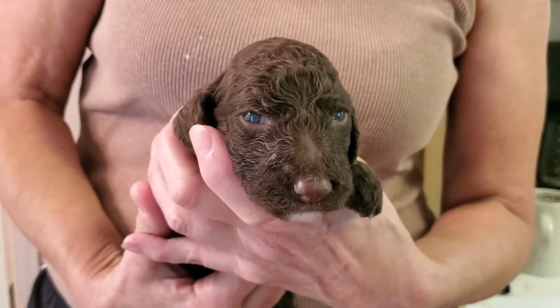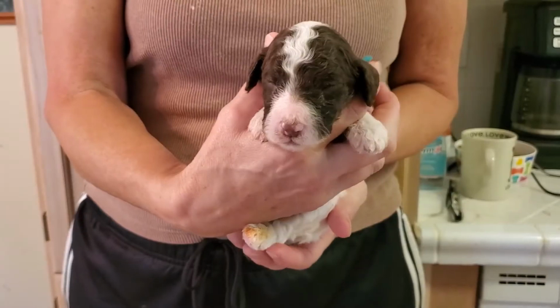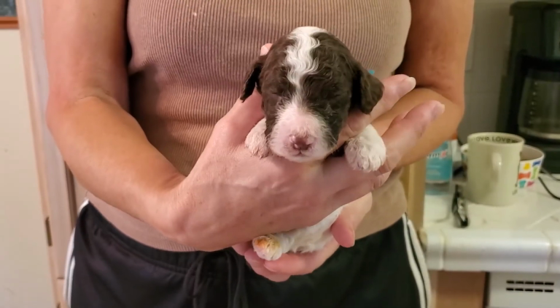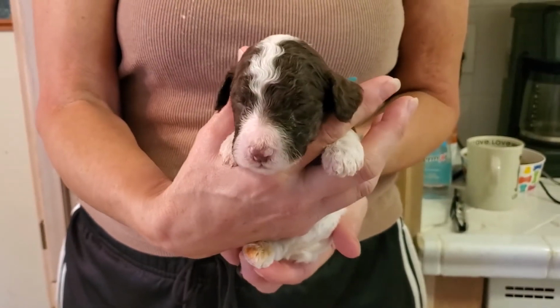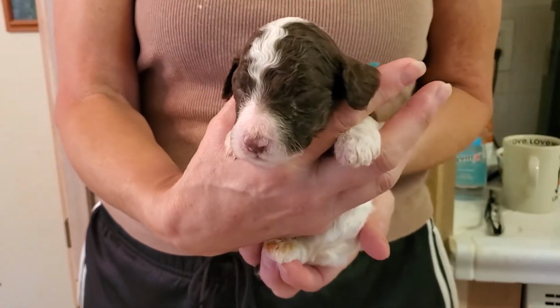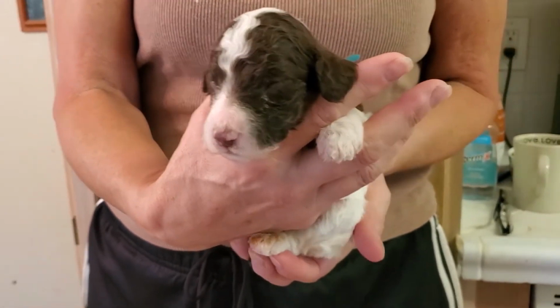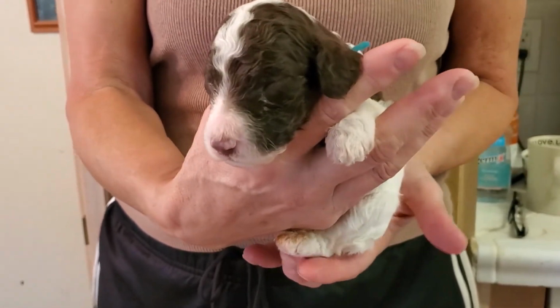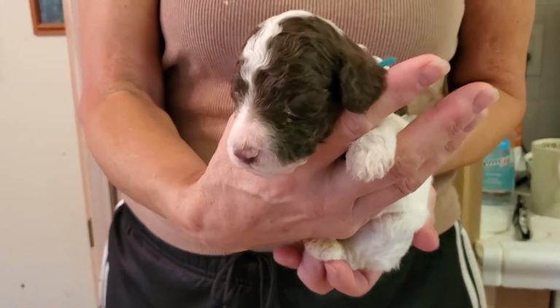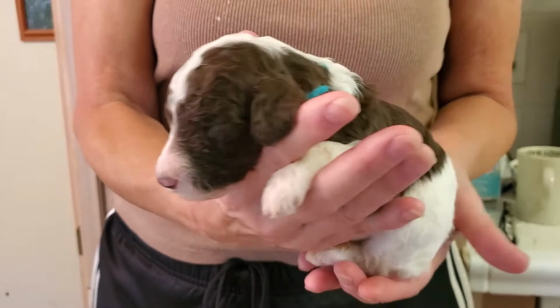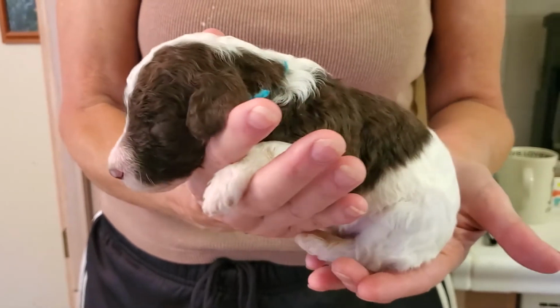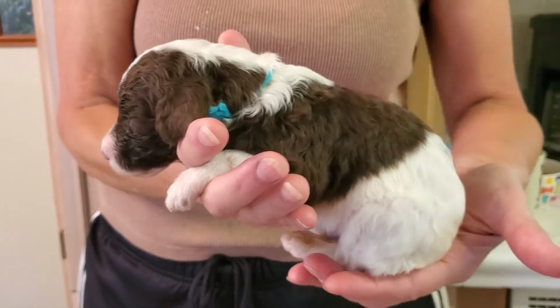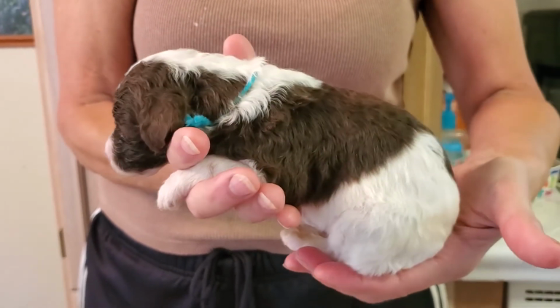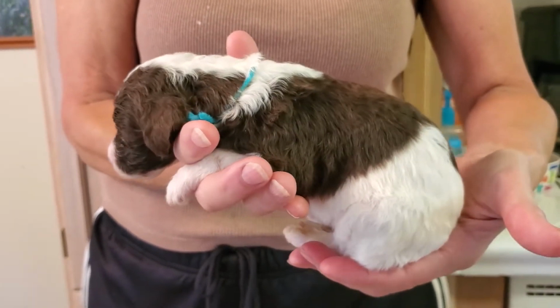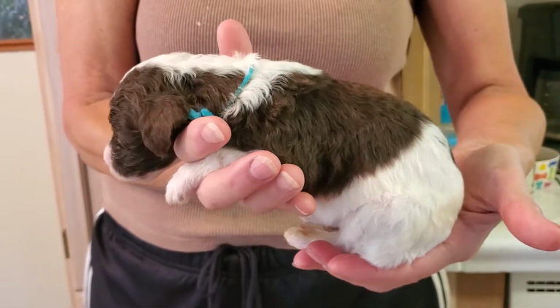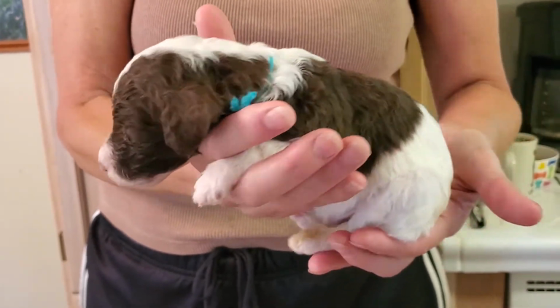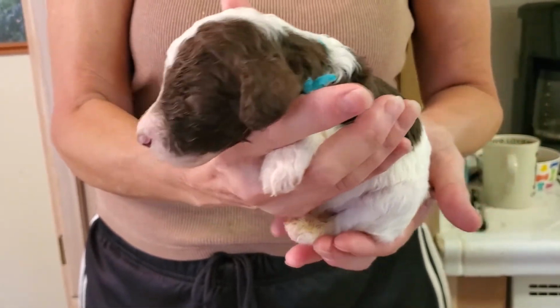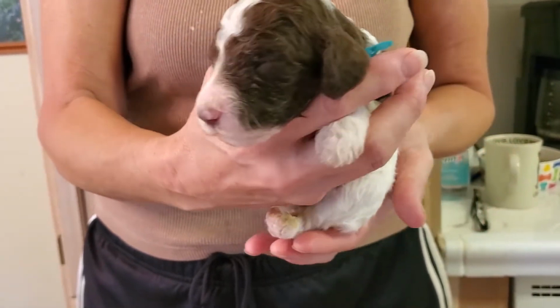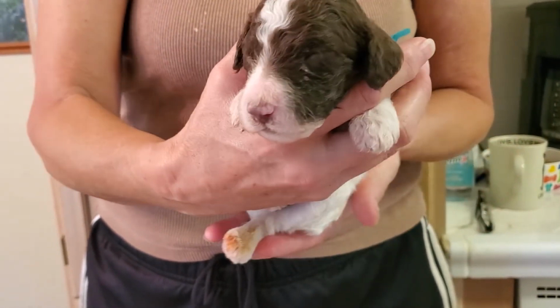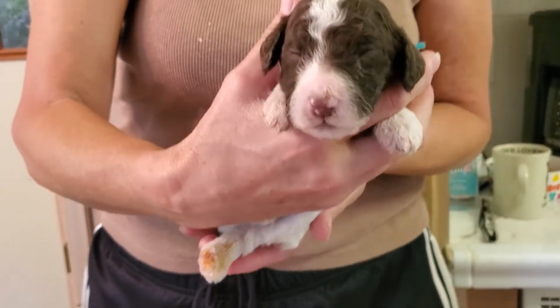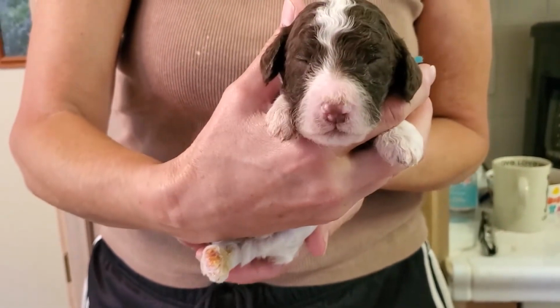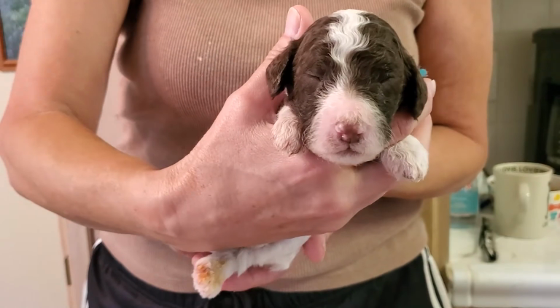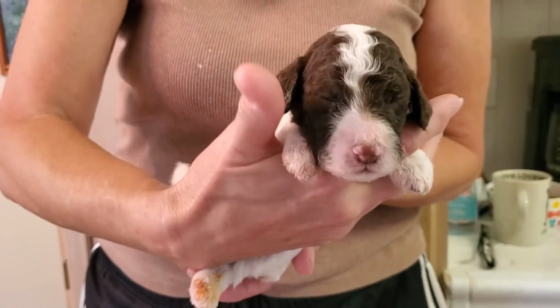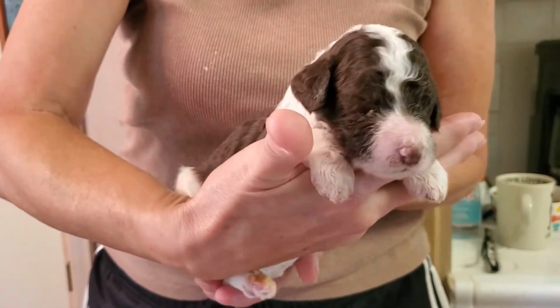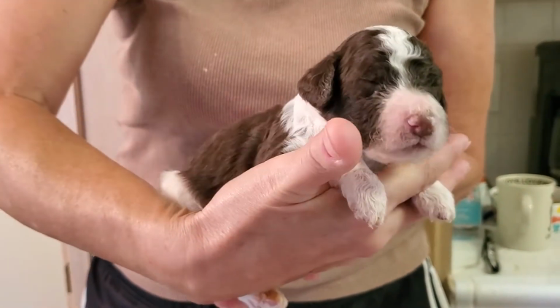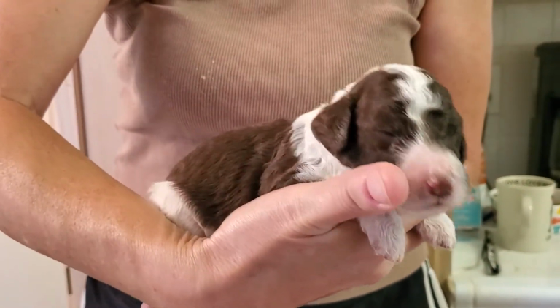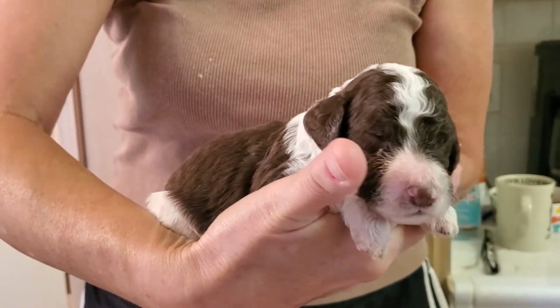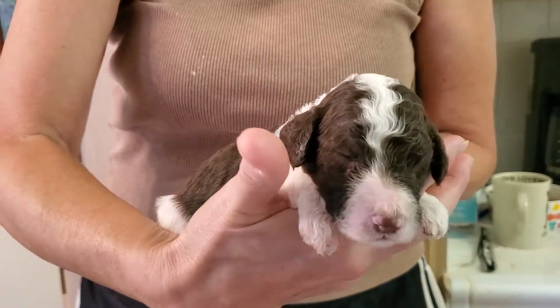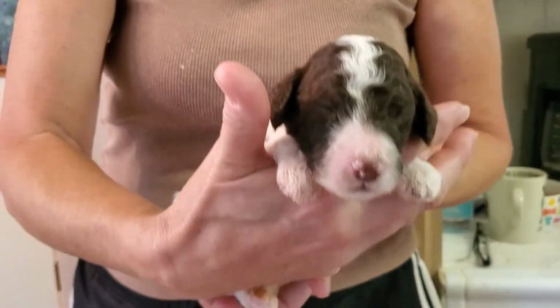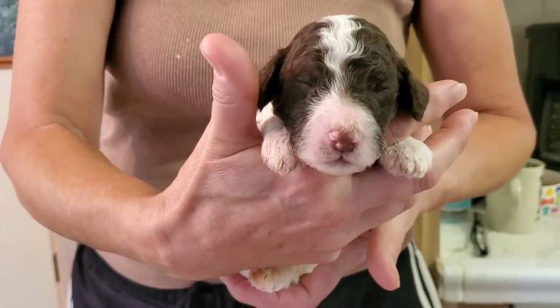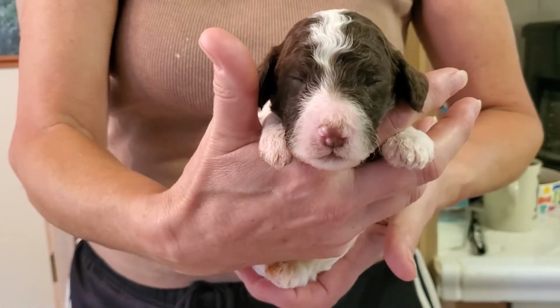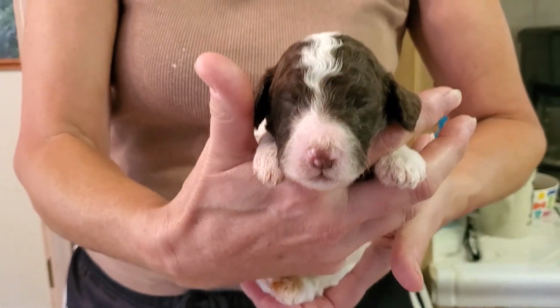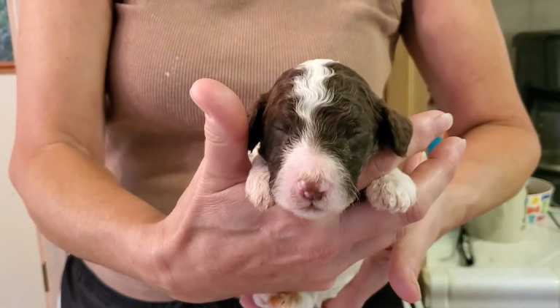This little boy is green collar. He's a party color. You can see the gorgeous chocolate and white markings he has. His eyes are starting to open. He's a pretty boy — can't wait to see this one grow.